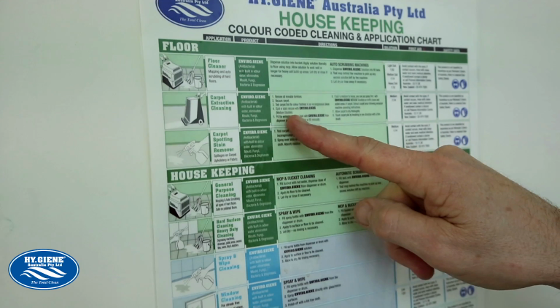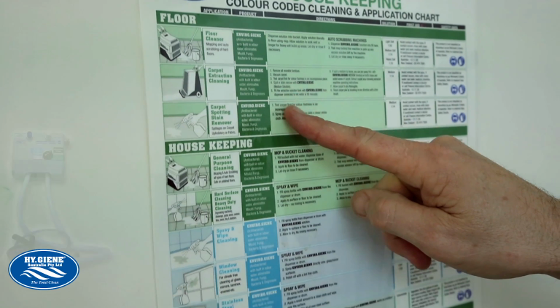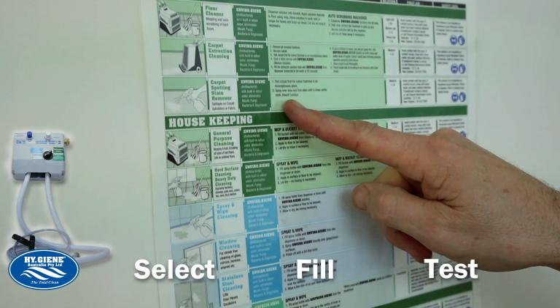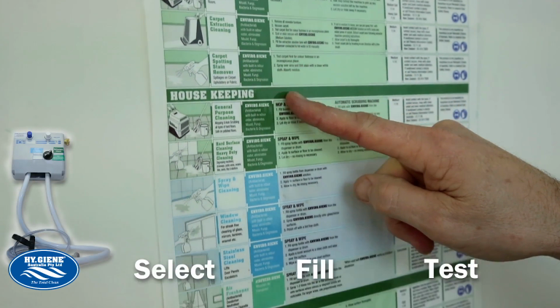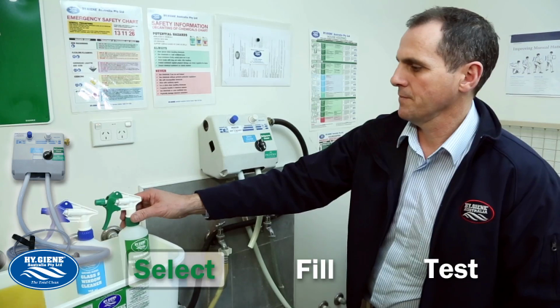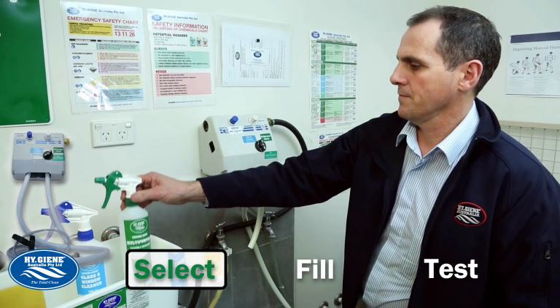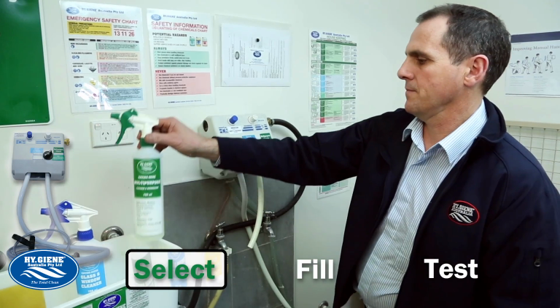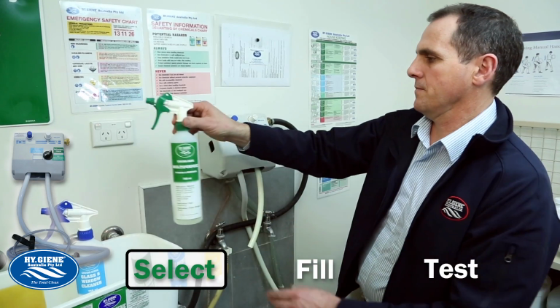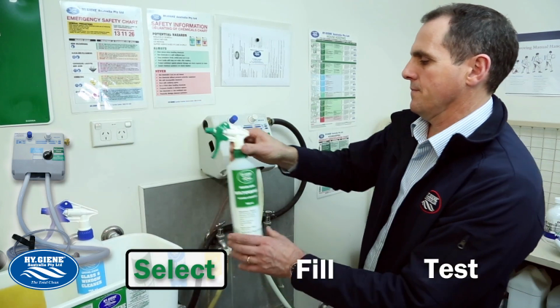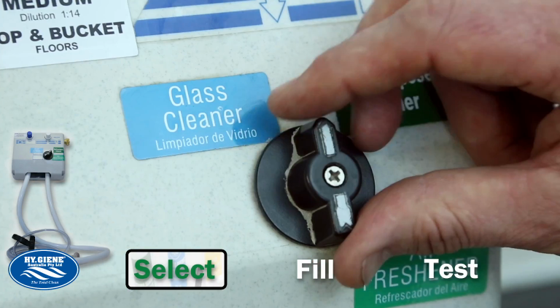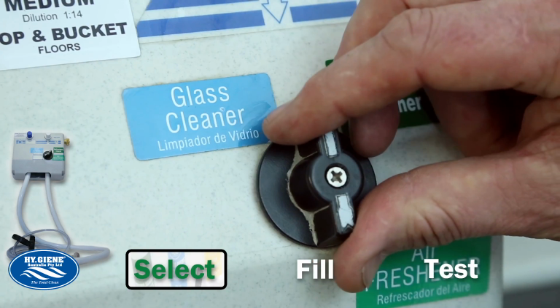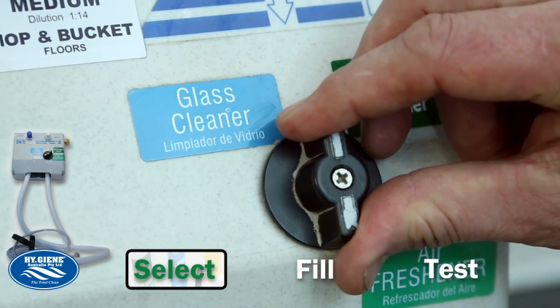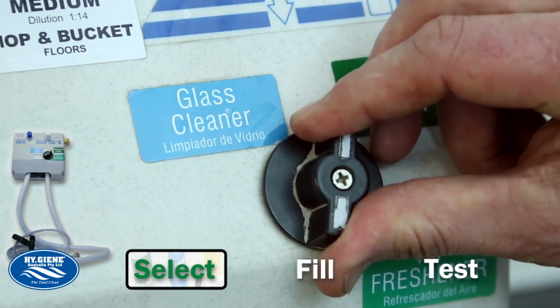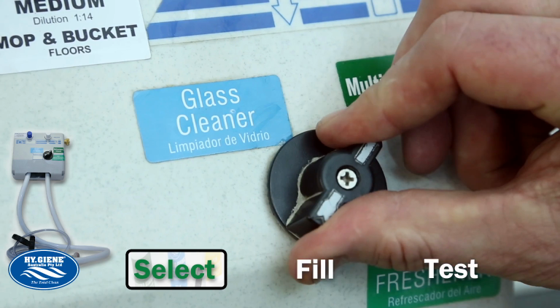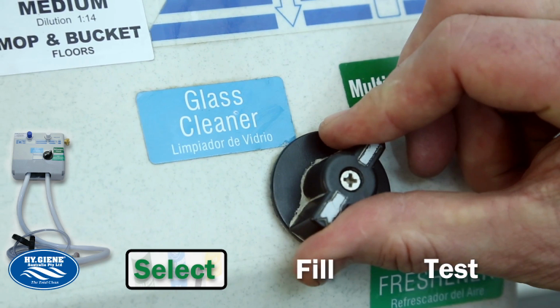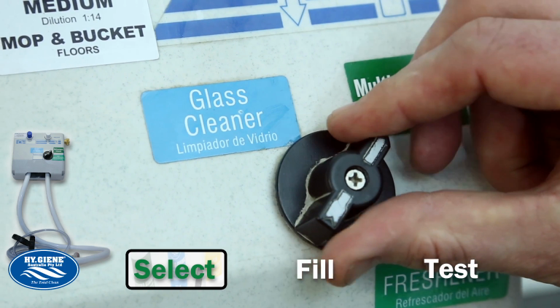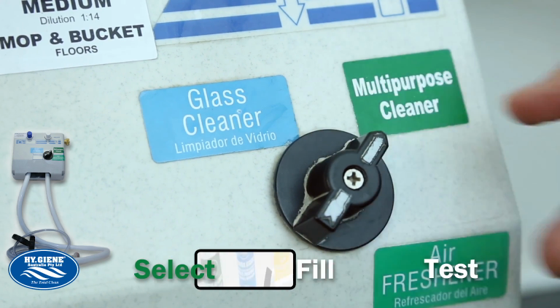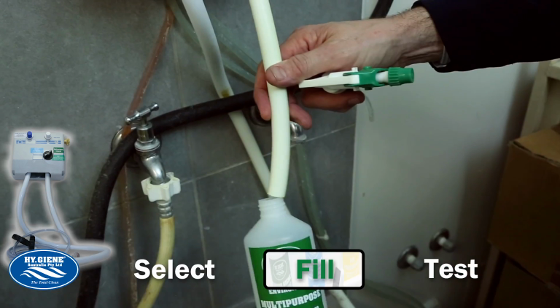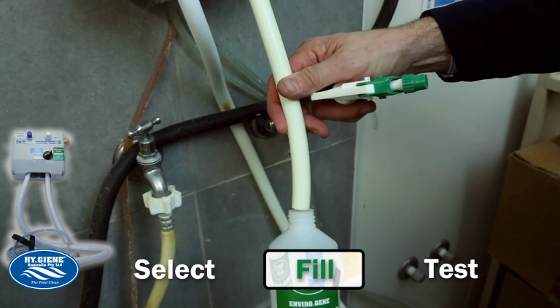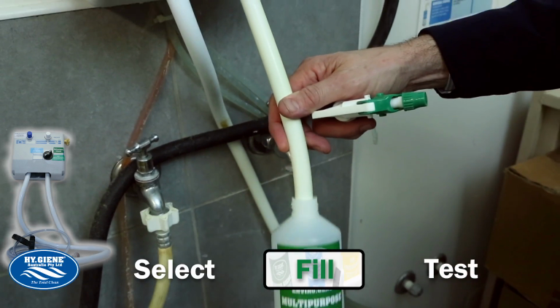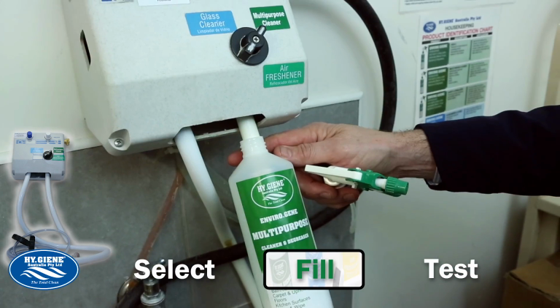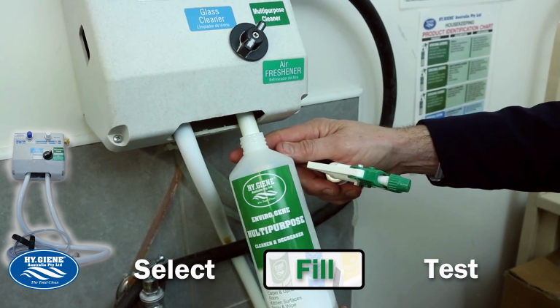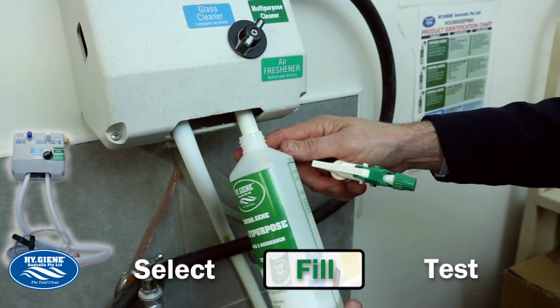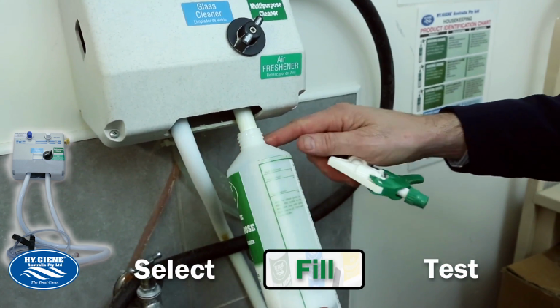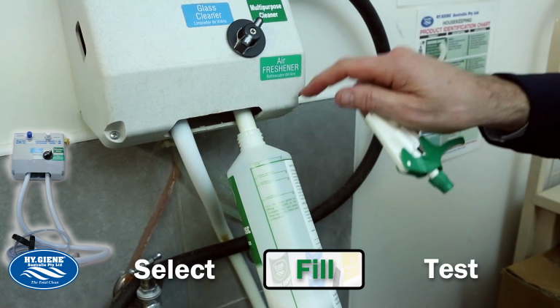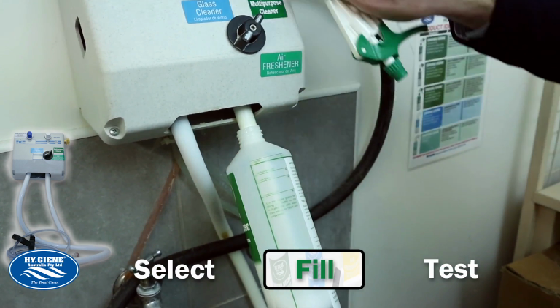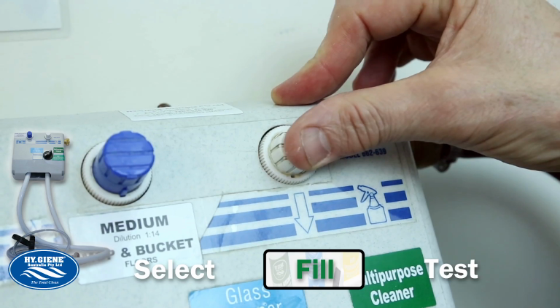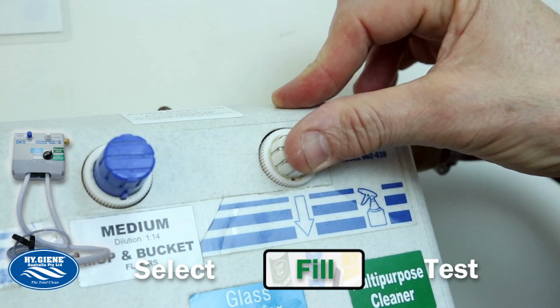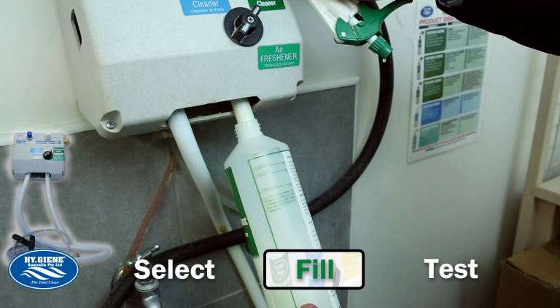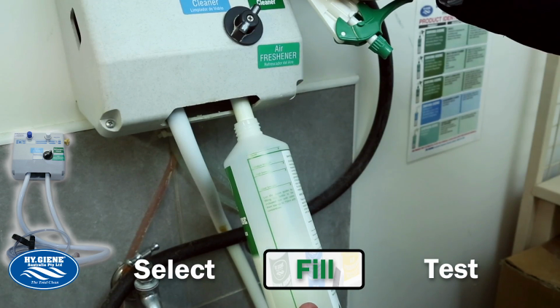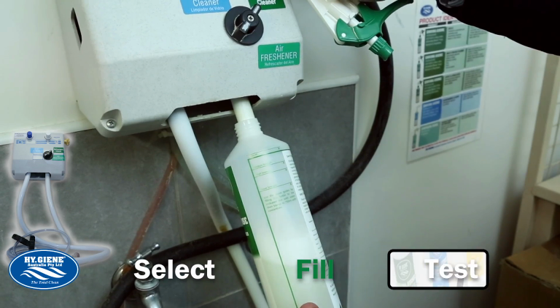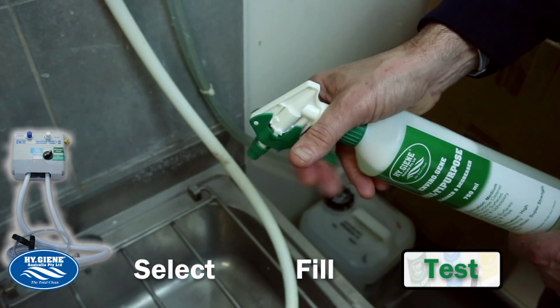Dispensing your EnviroGene system is easy. With our colour-coded system and colour chart, simply select your dilution, place the nozzle in the applicator bottle, fill and test.